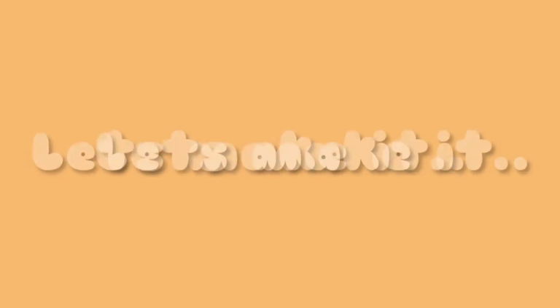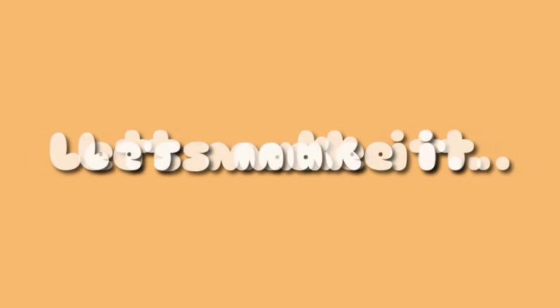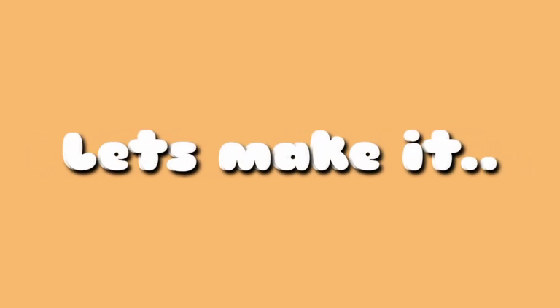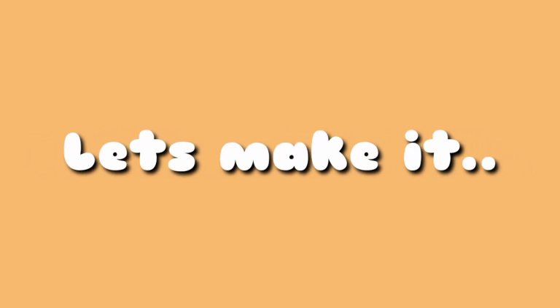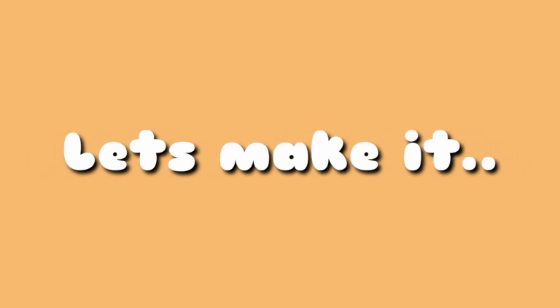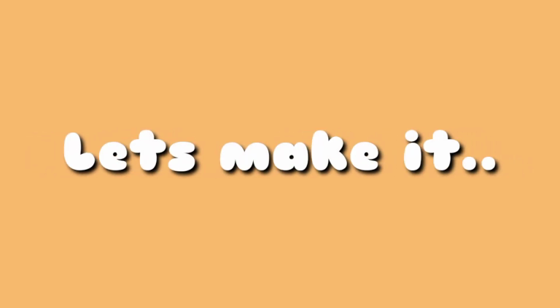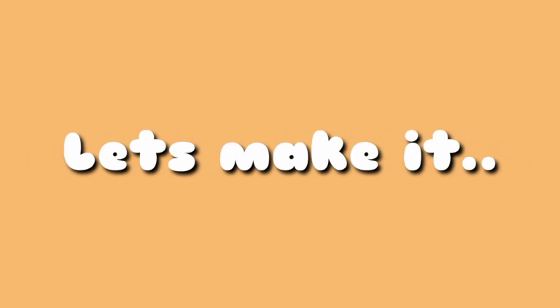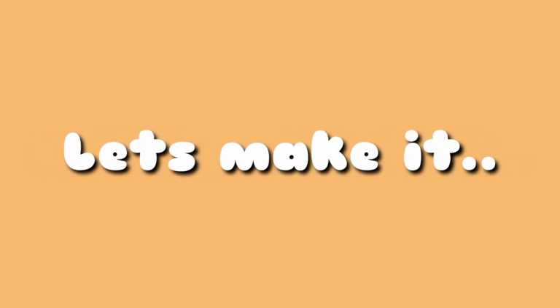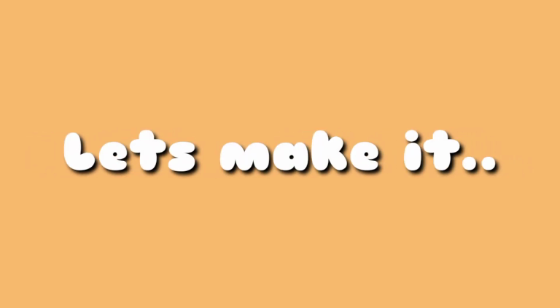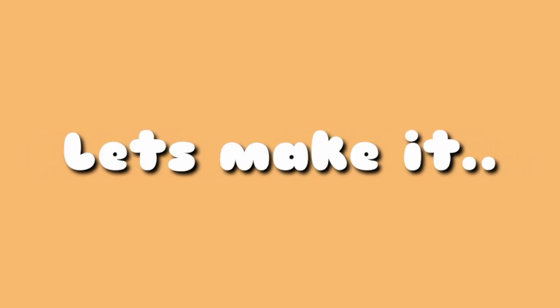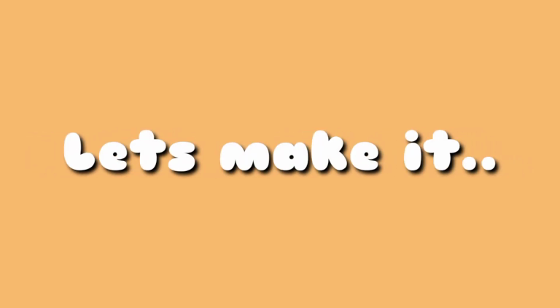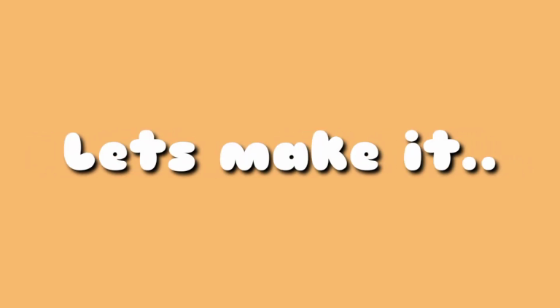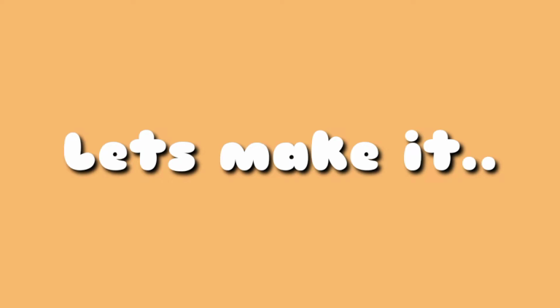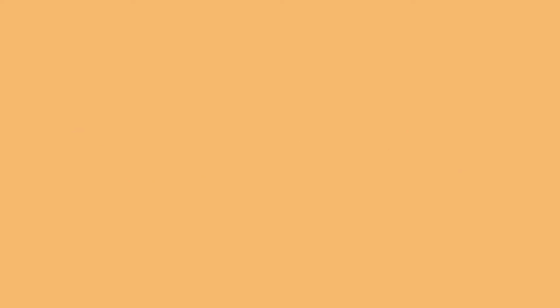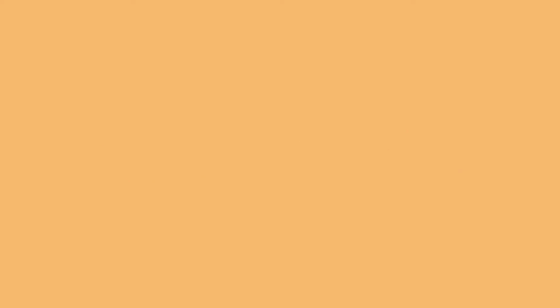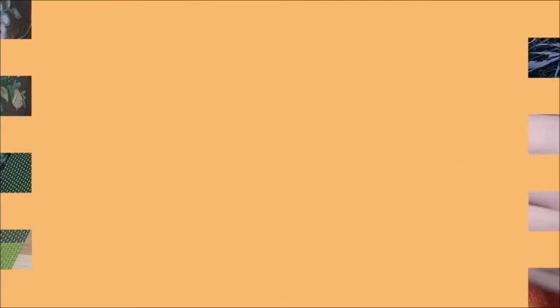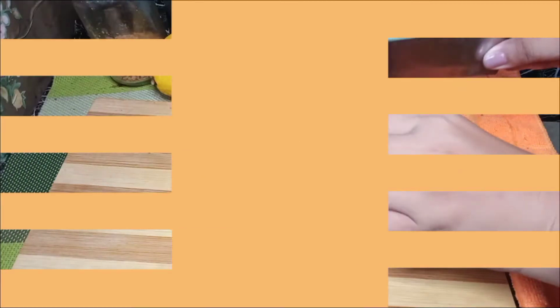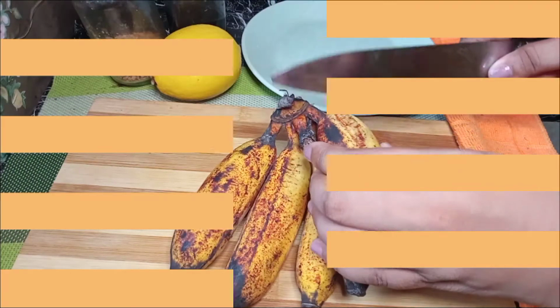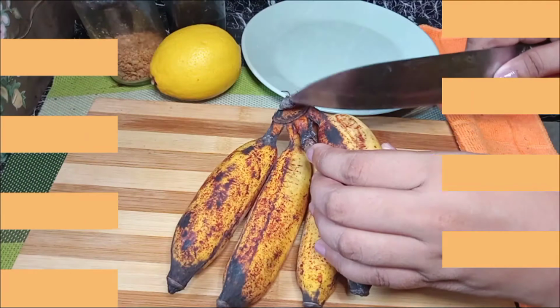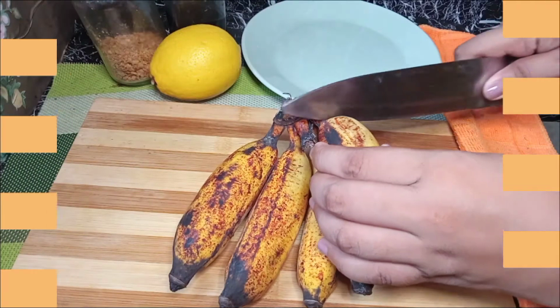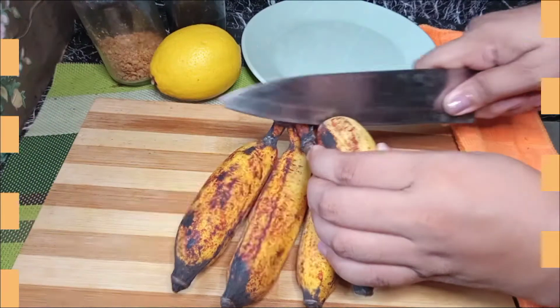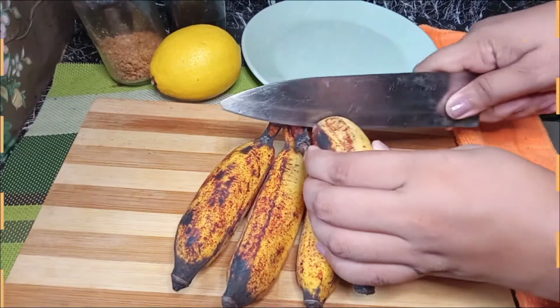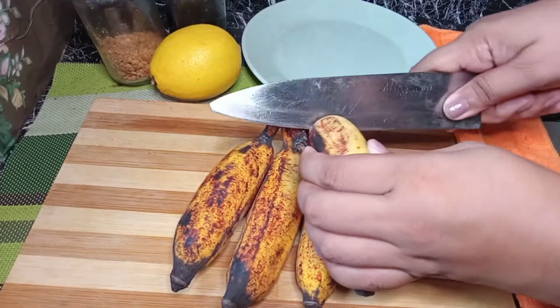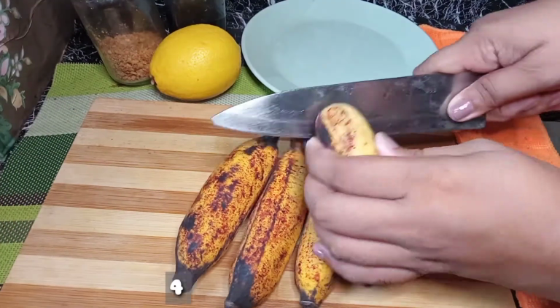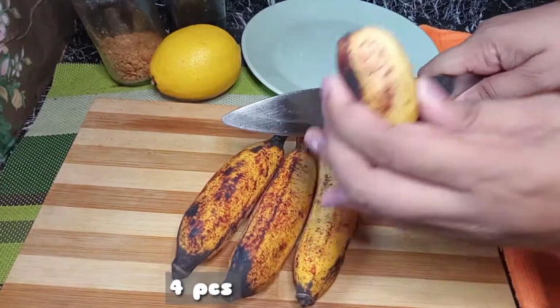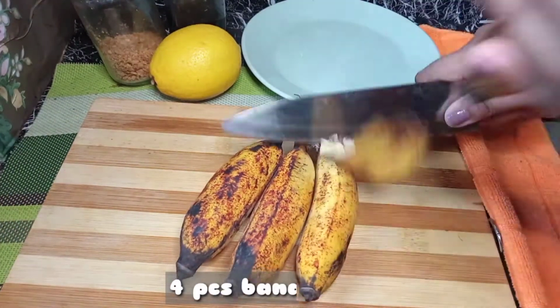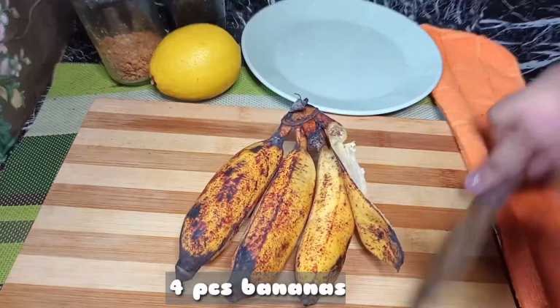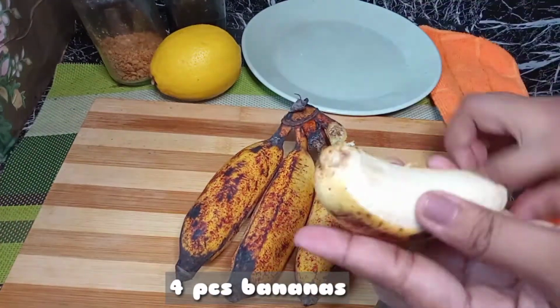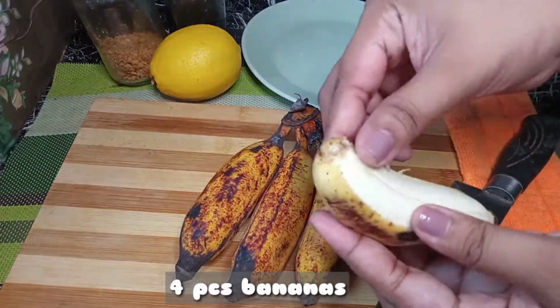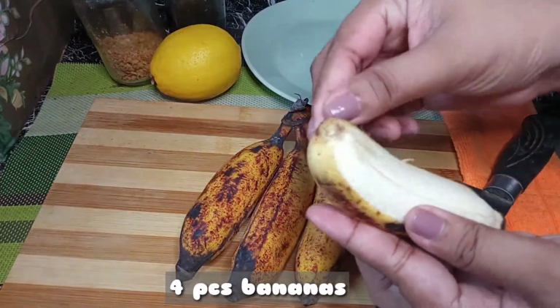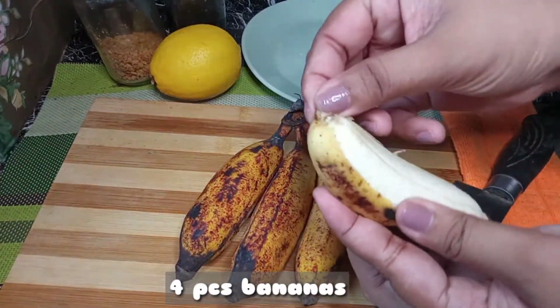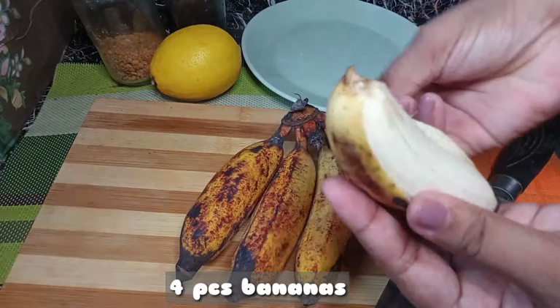Let's make it. For this recipe we need 4 bananas, and then peel them.